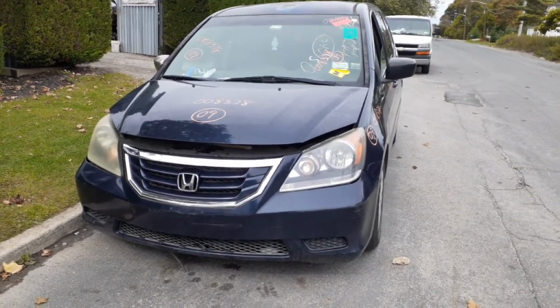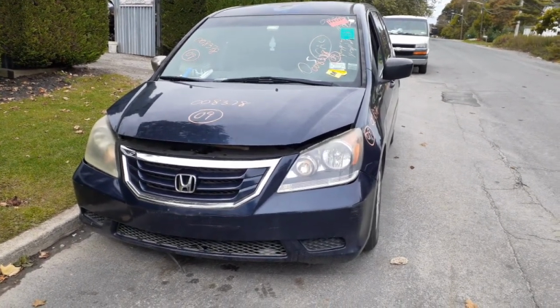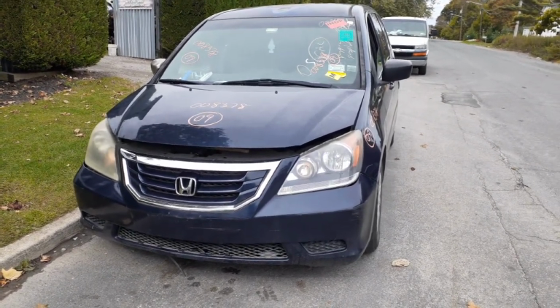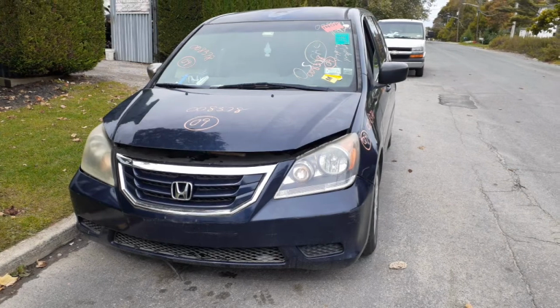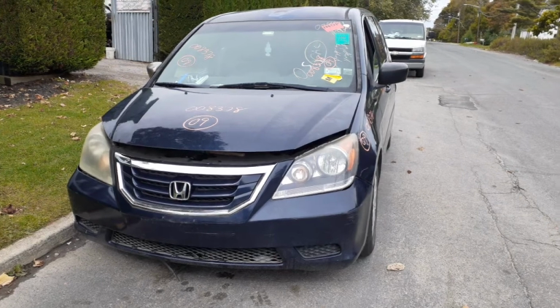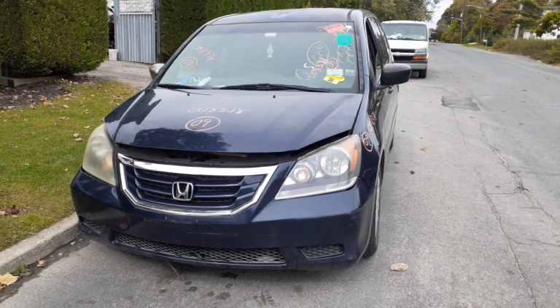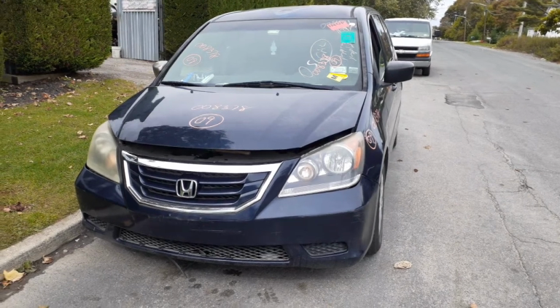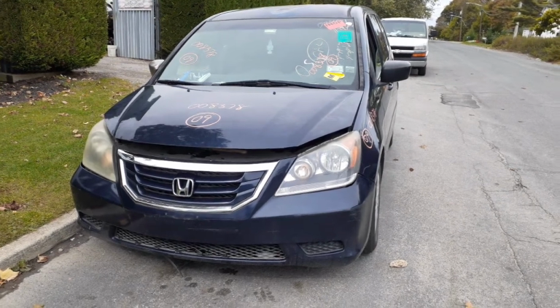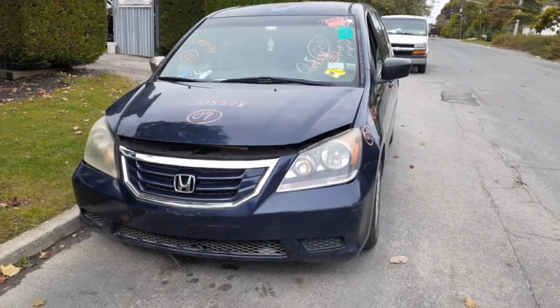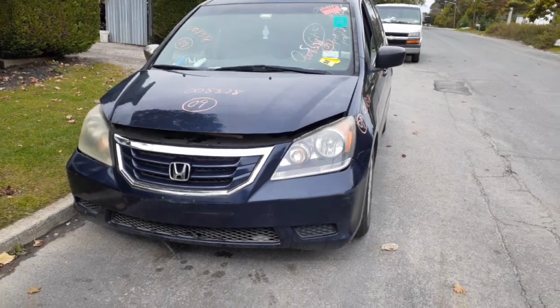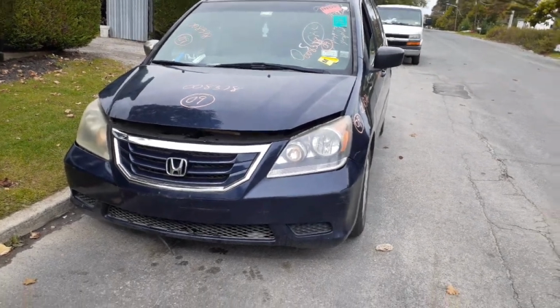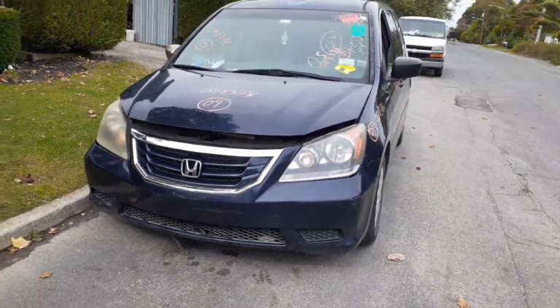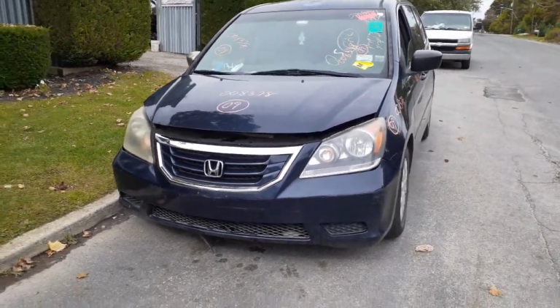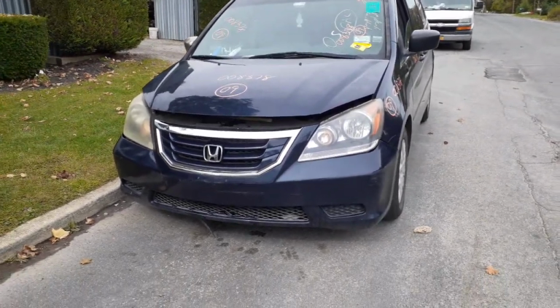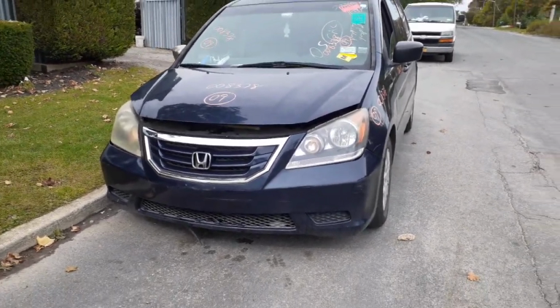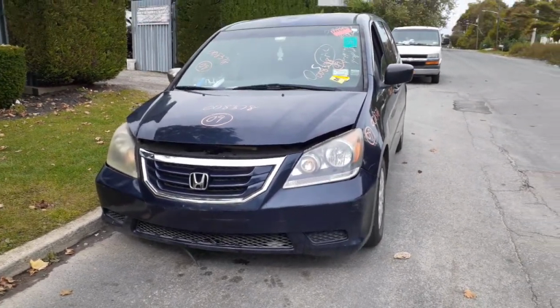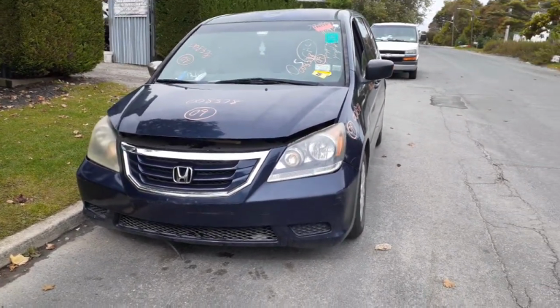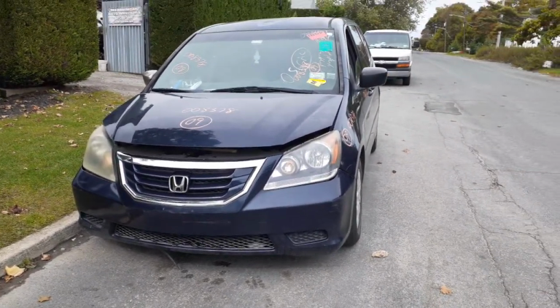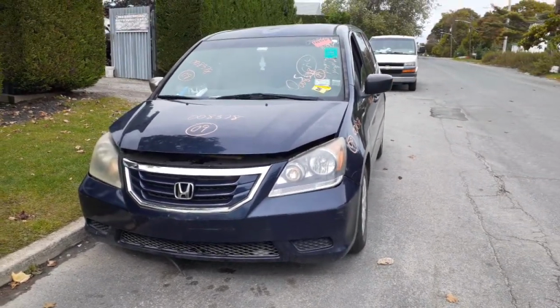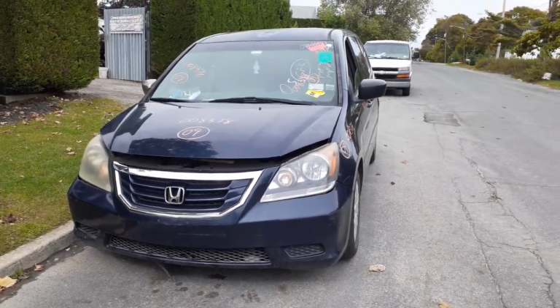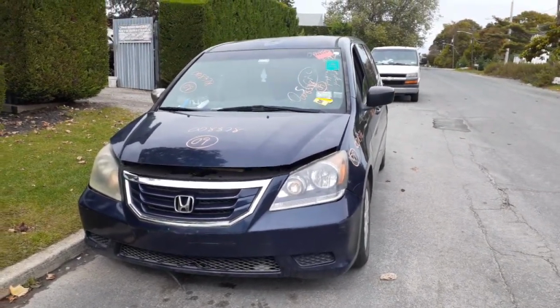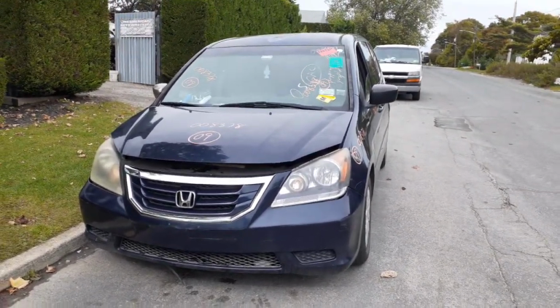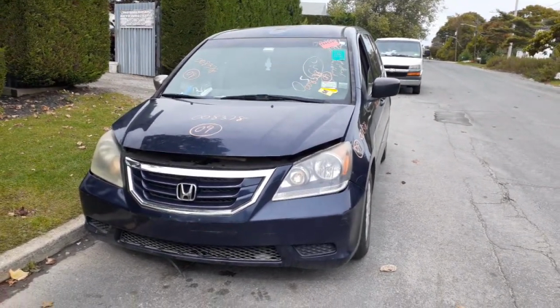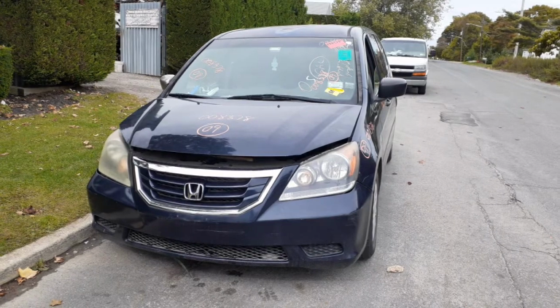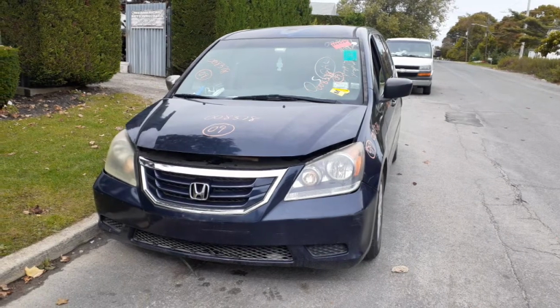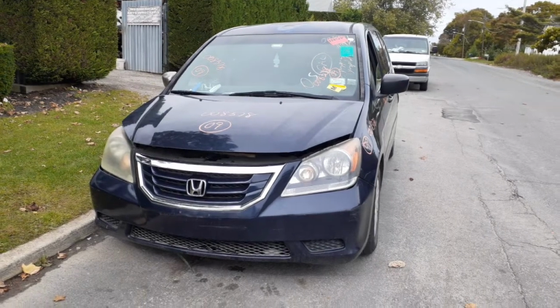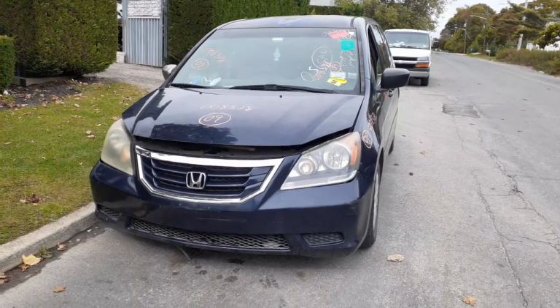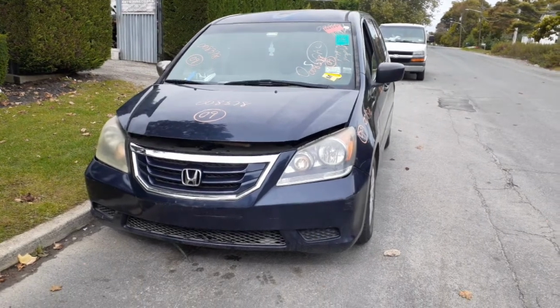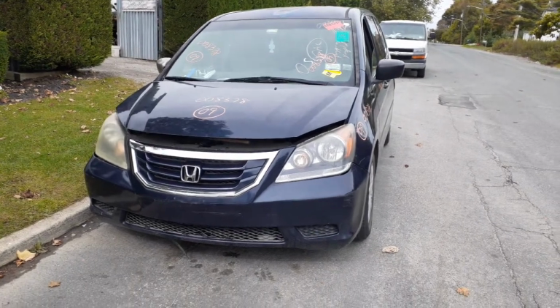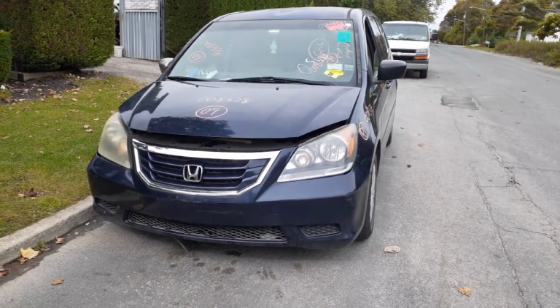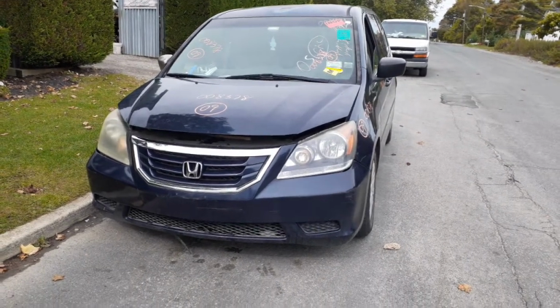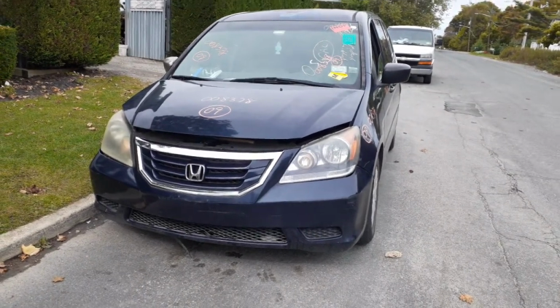141,000 miles with a 3.5 automatic. There's just a lot of body damage on it, not too many body parts though.